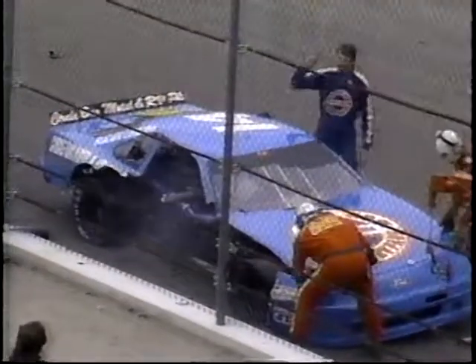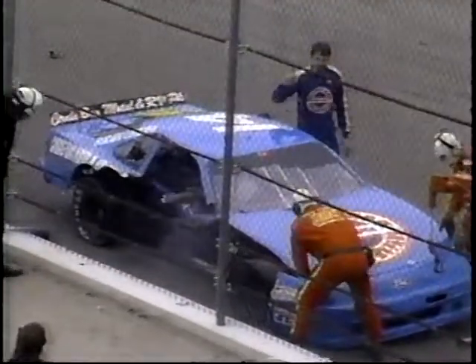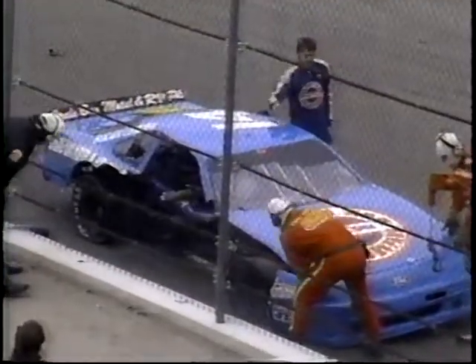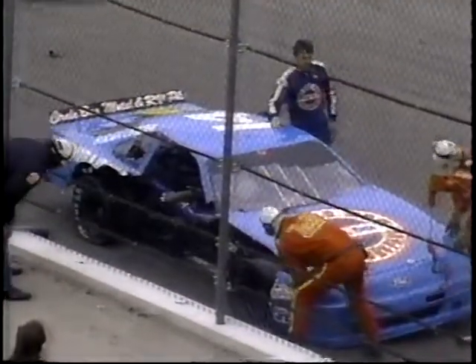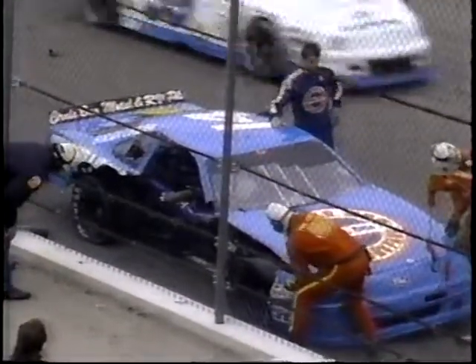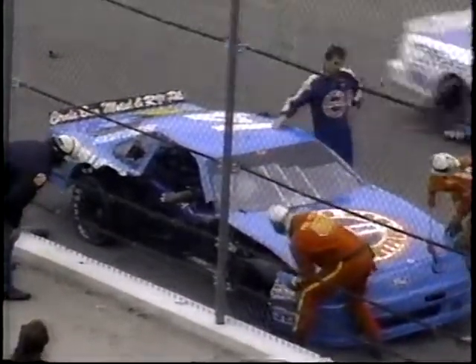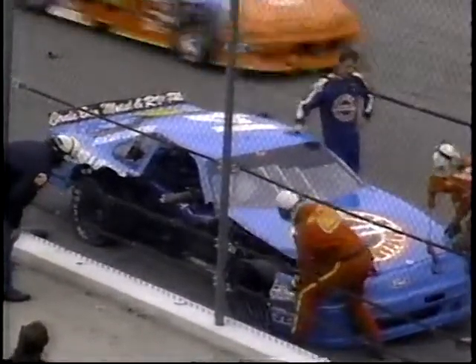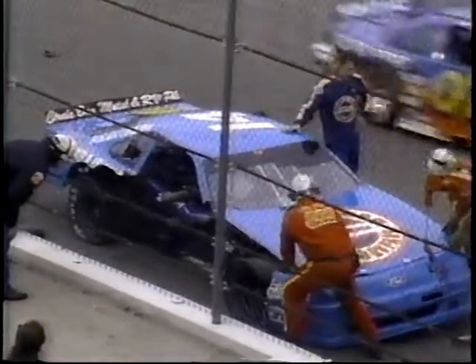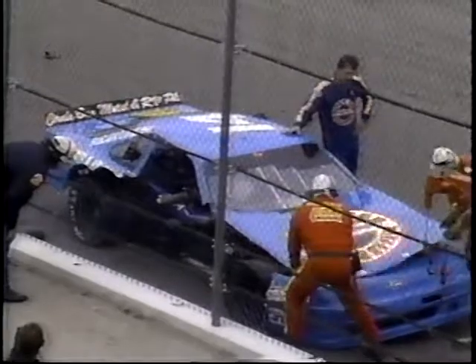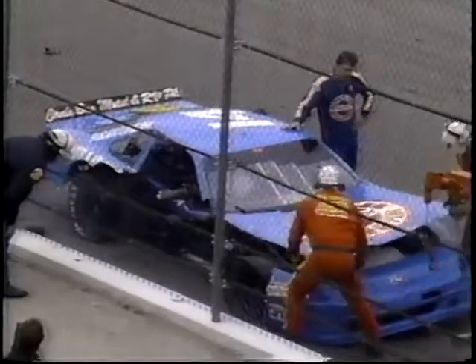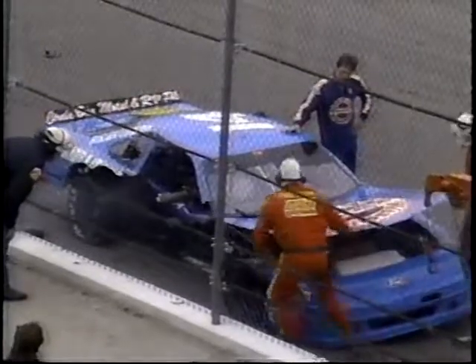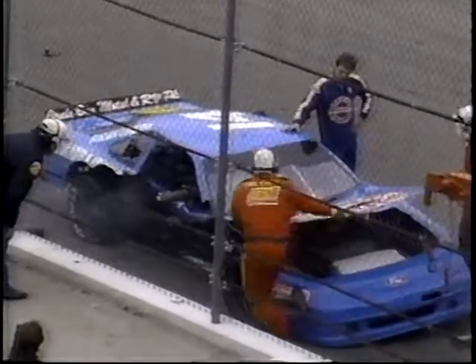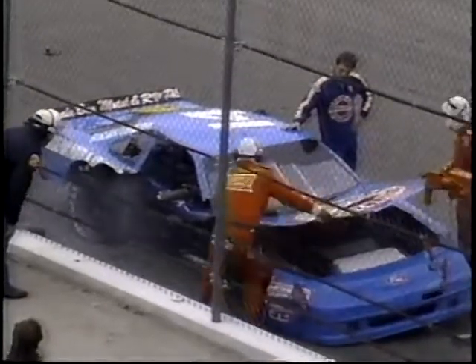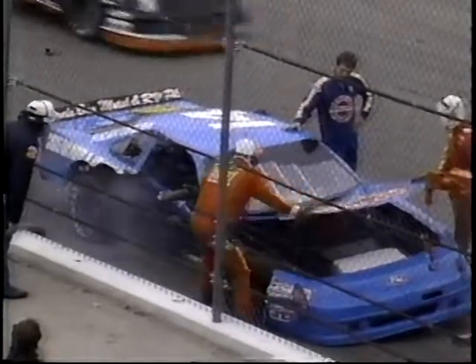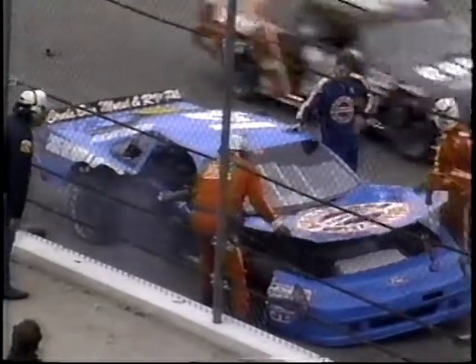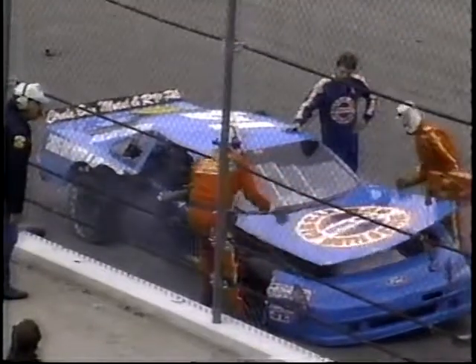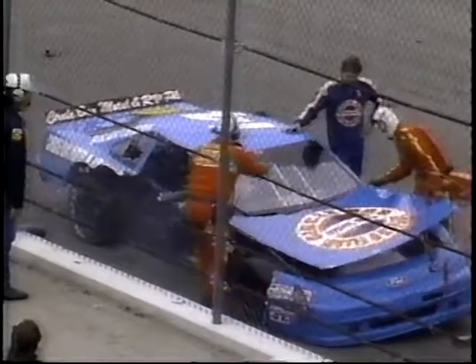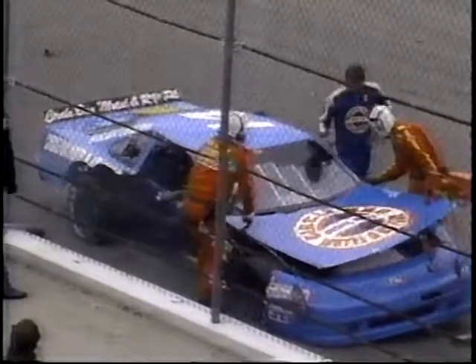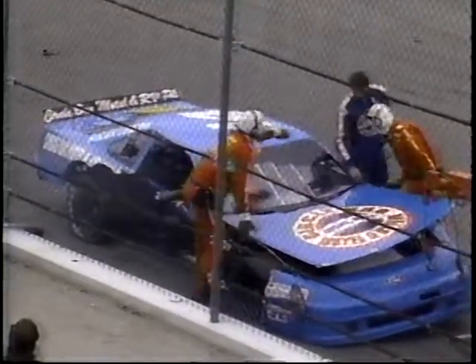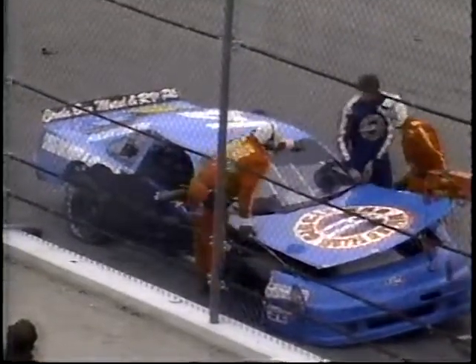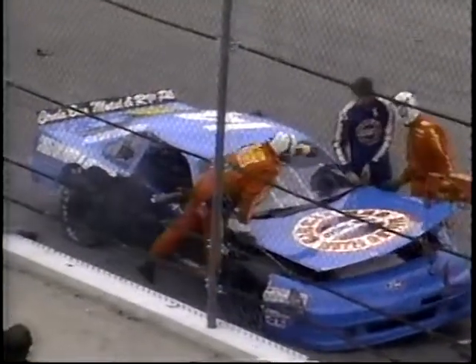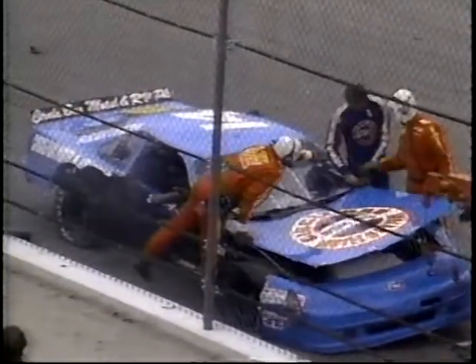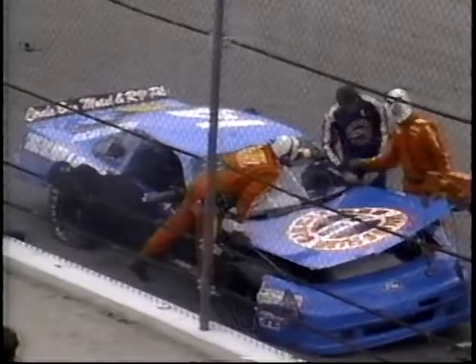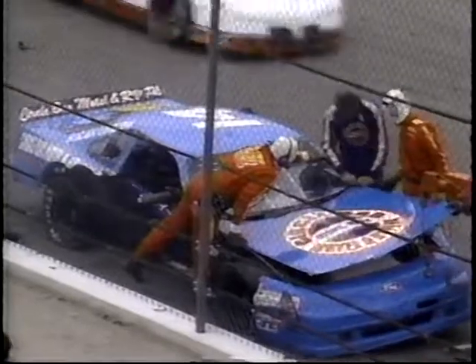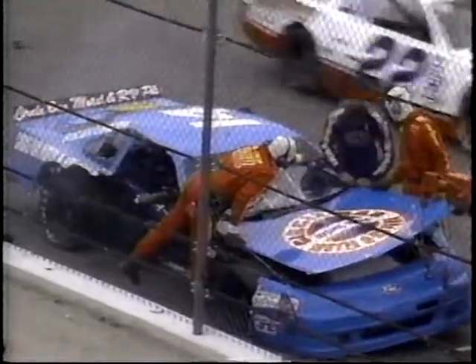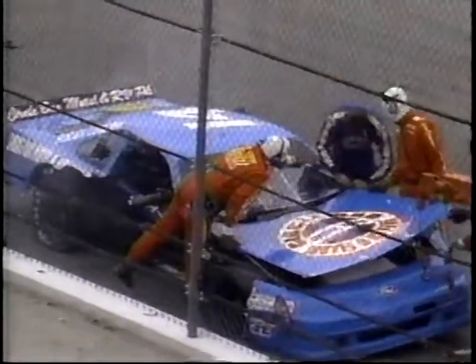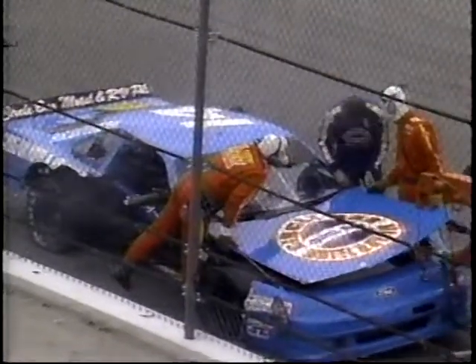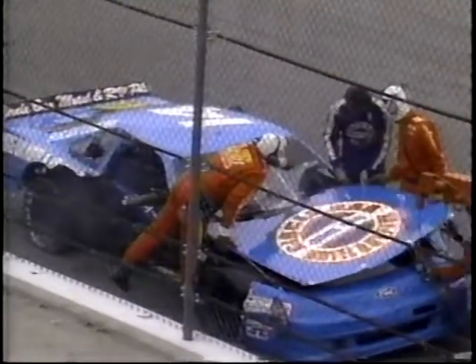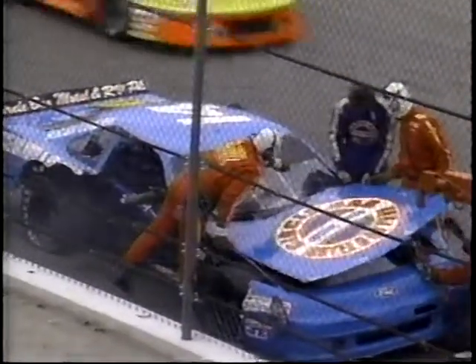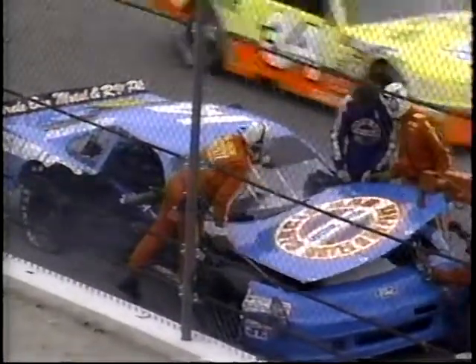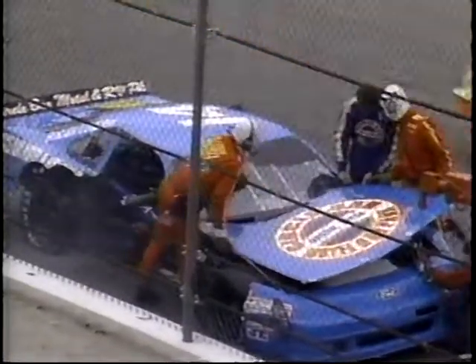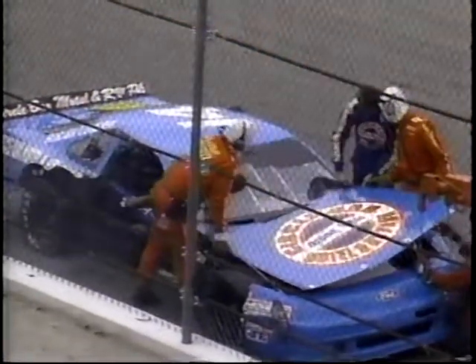And there is Rick Crawford. He is okay, but see how displeased he is over the fate of his race car. Long way to come from Alabama to bring that car home in this many pieces.